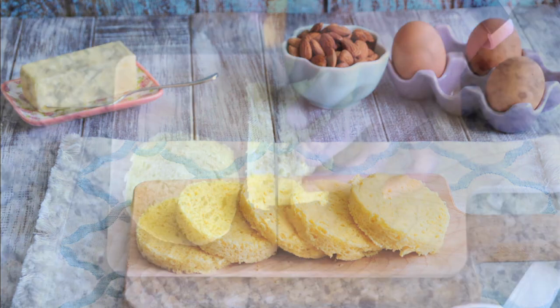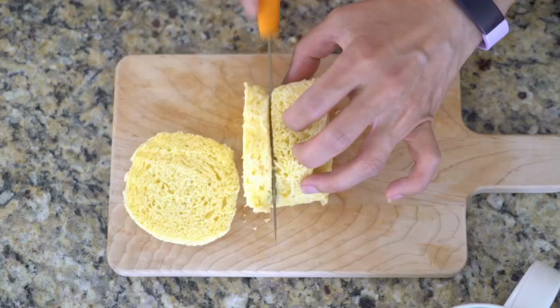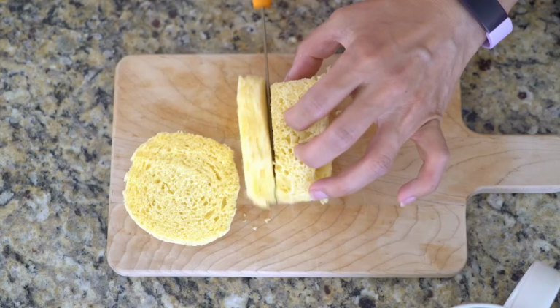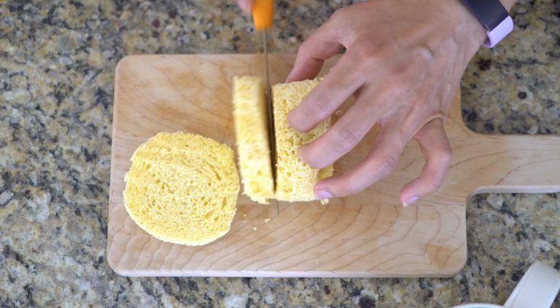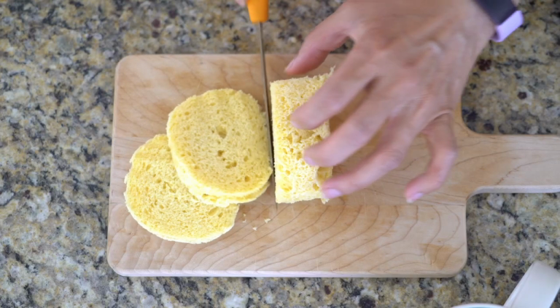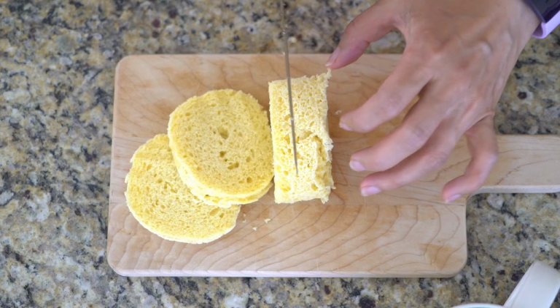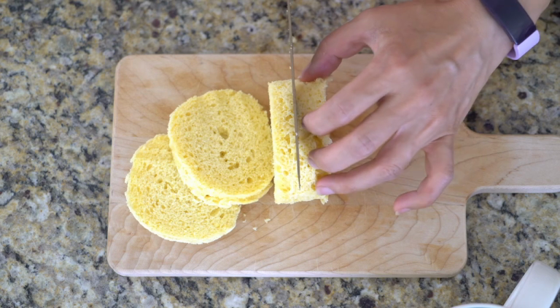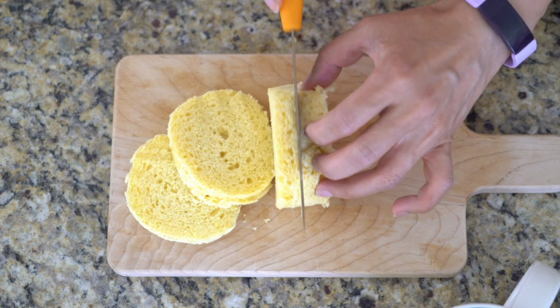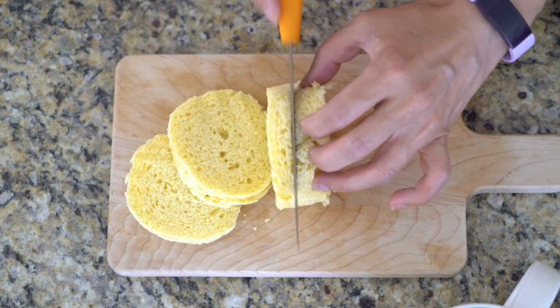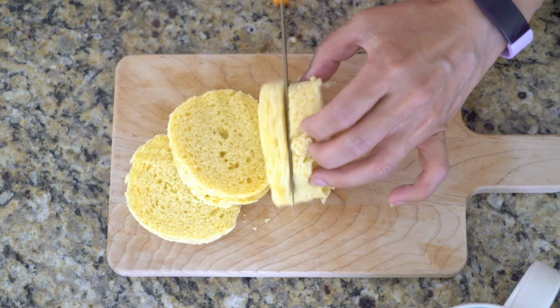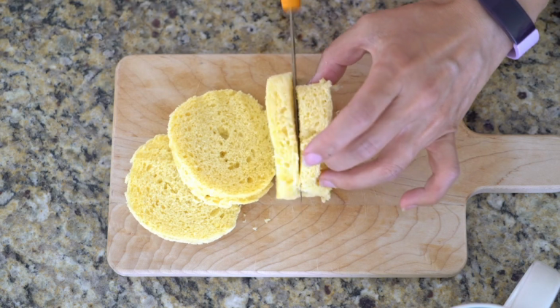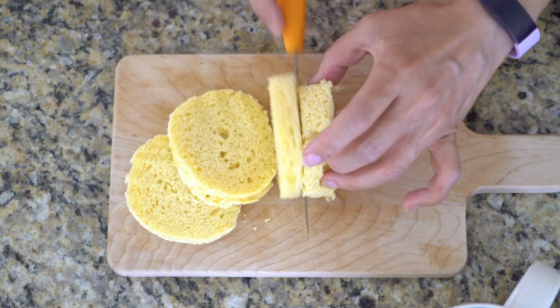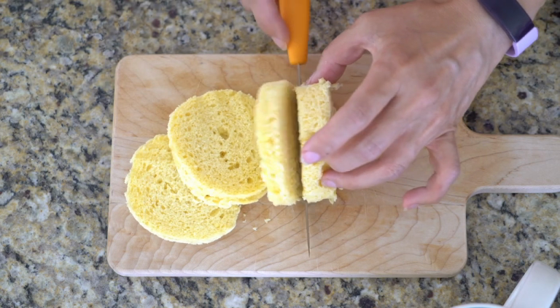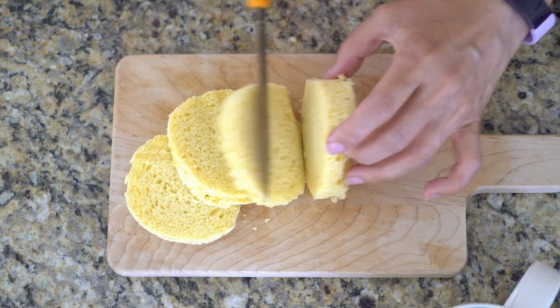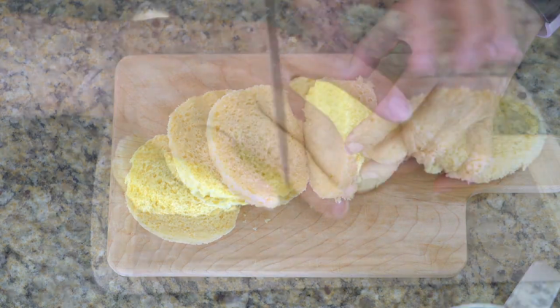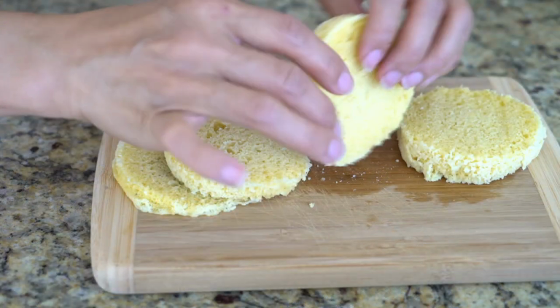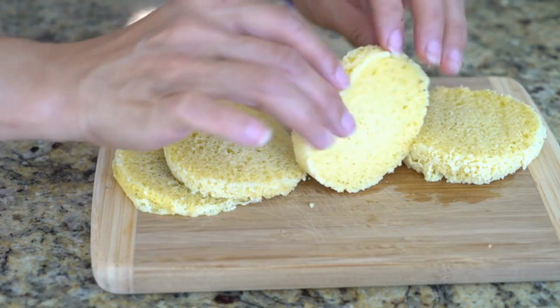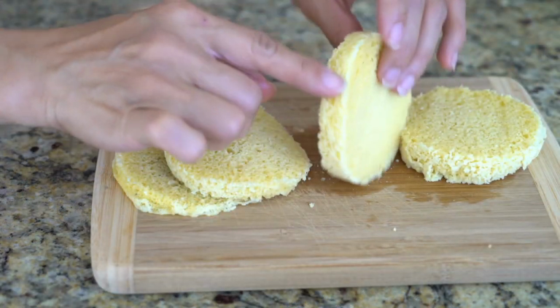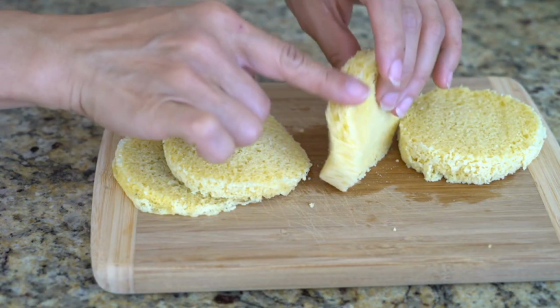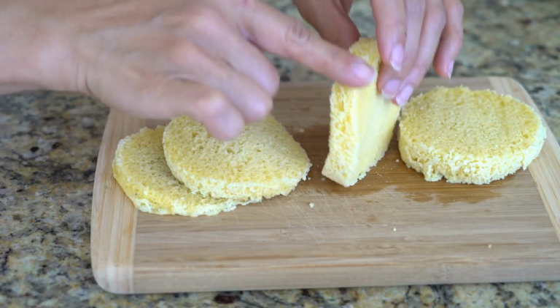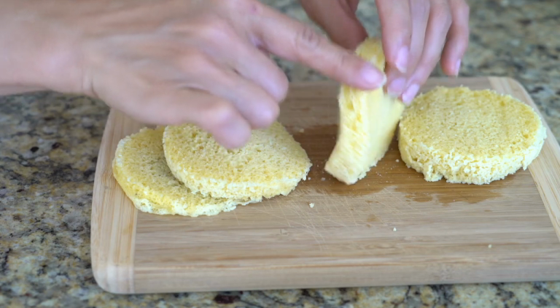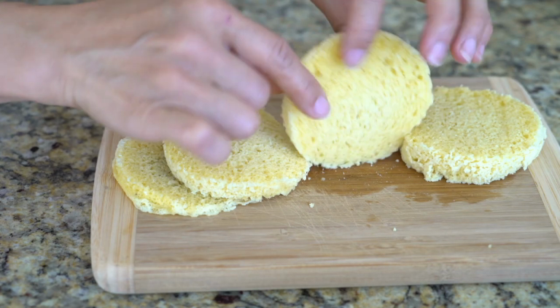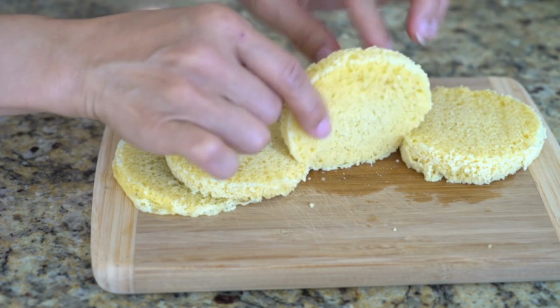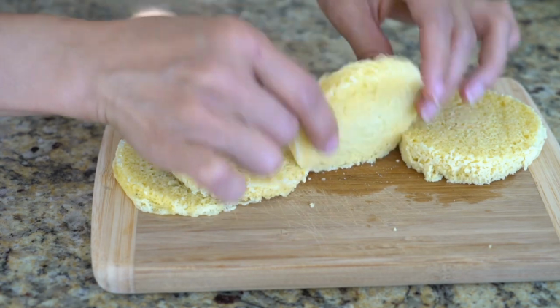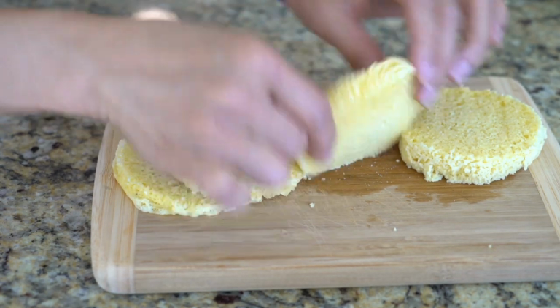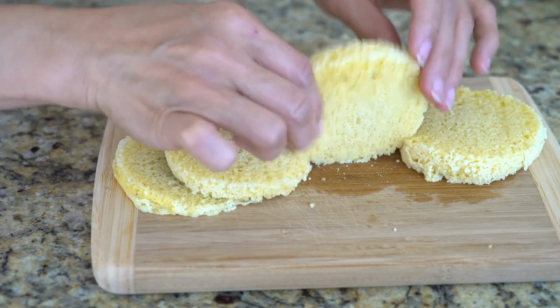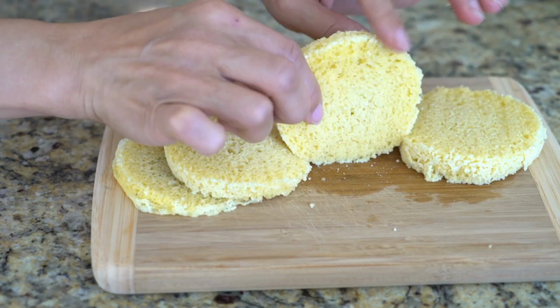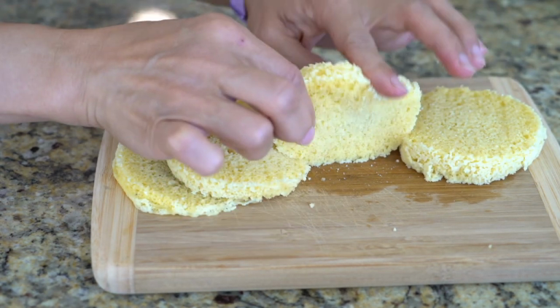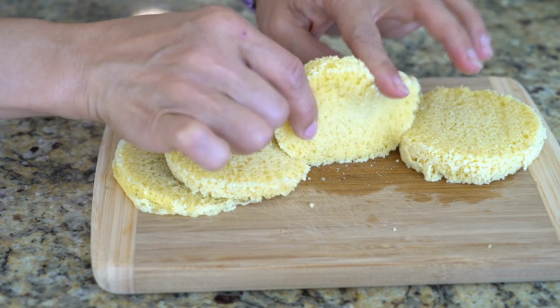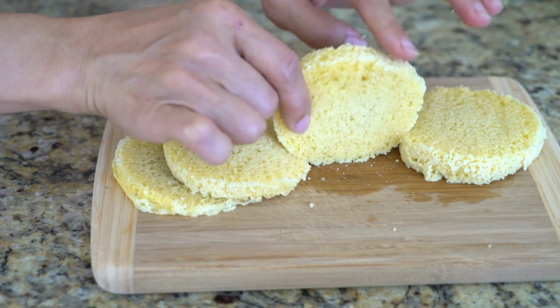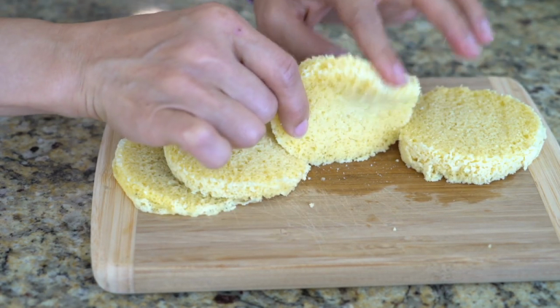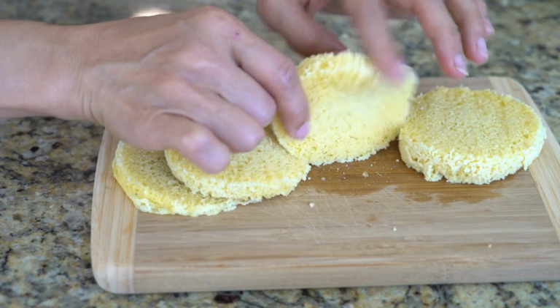This bread is naturally gluten-free because it's flourless. Best of all, there's no kneading required and it's ready in 90 seconds. The flavor is wonderful and the texture is soft and fluffy.